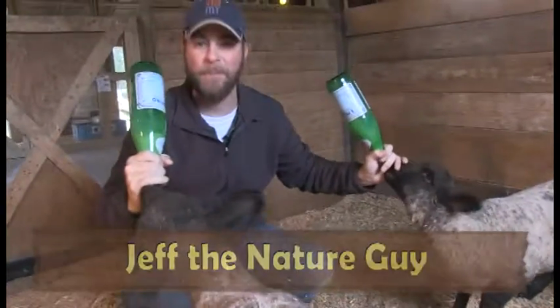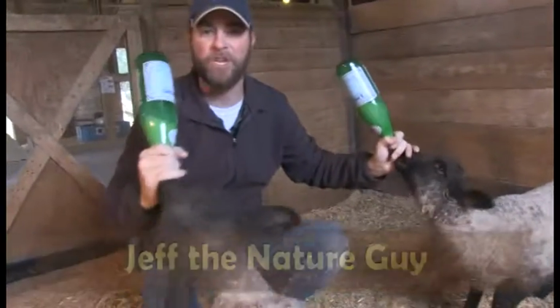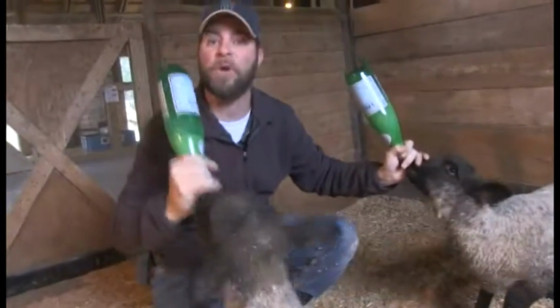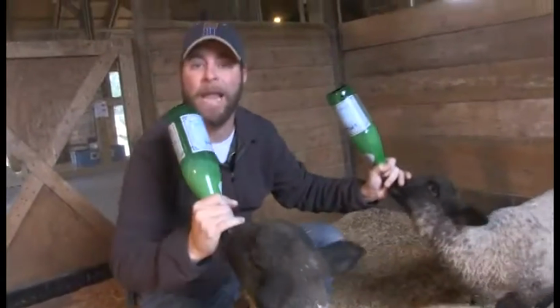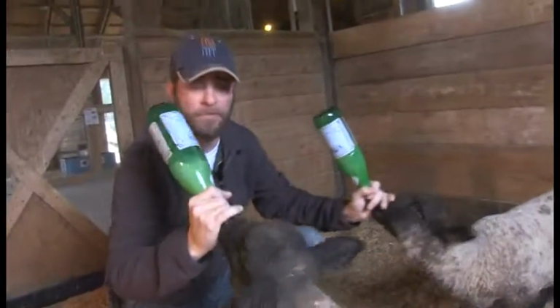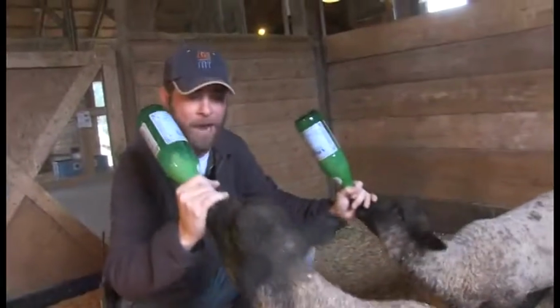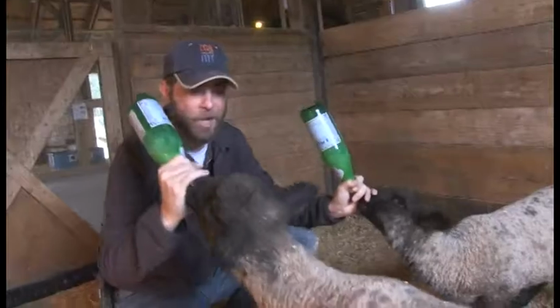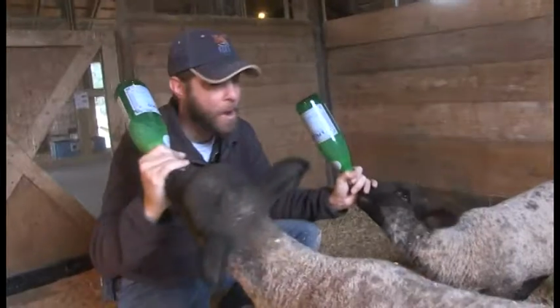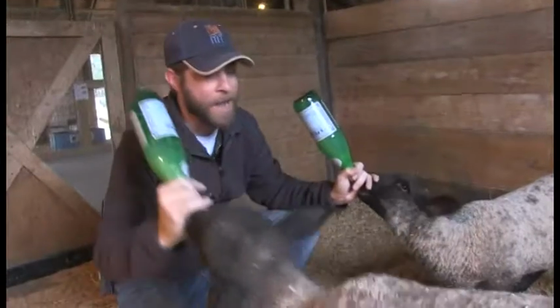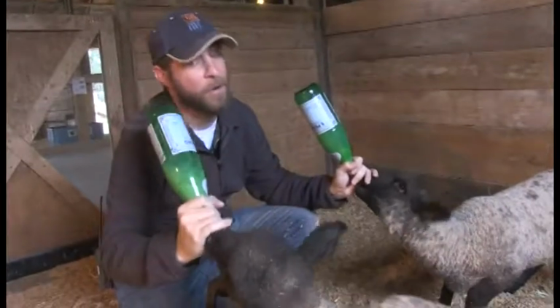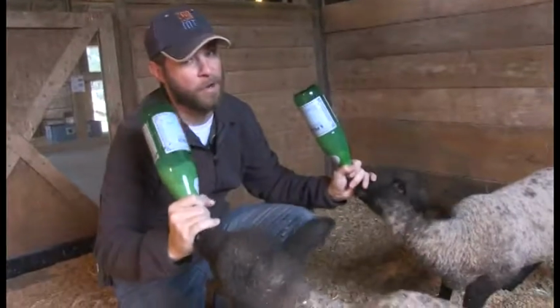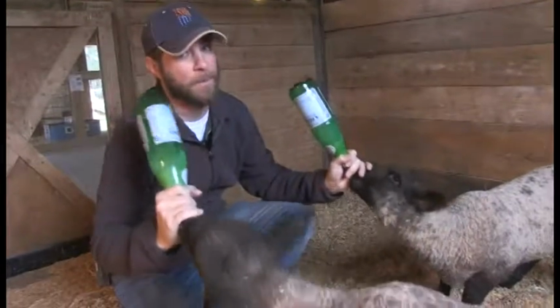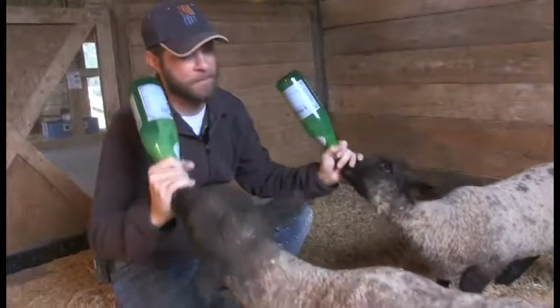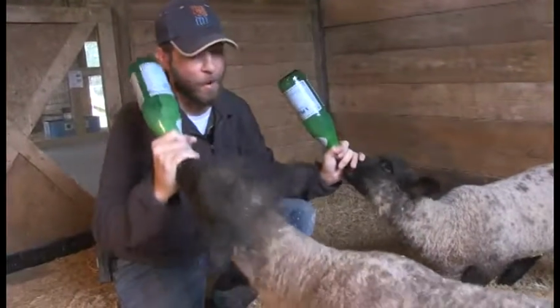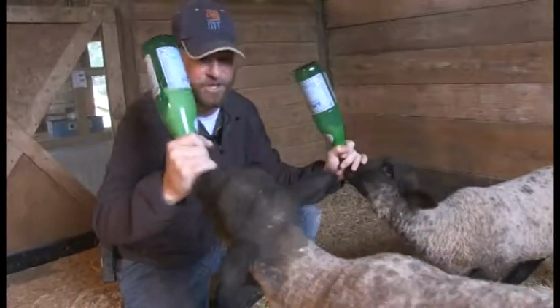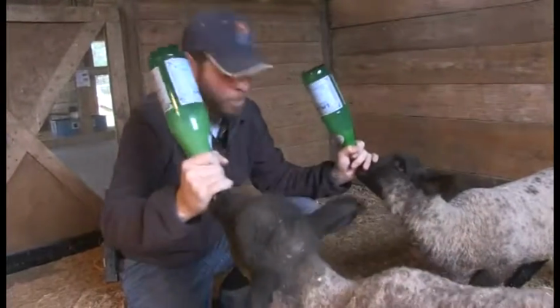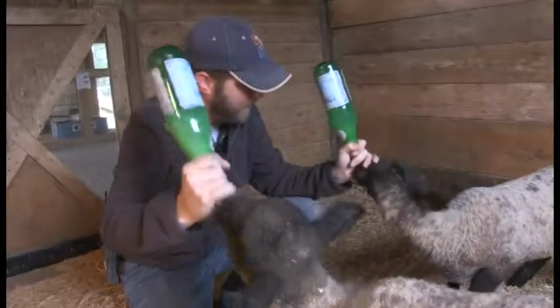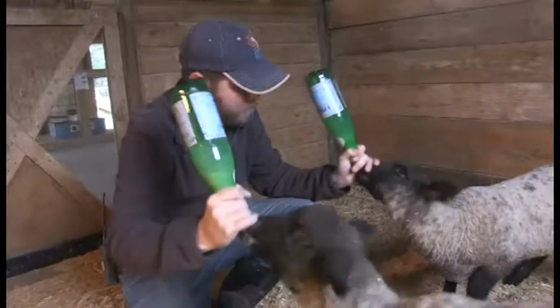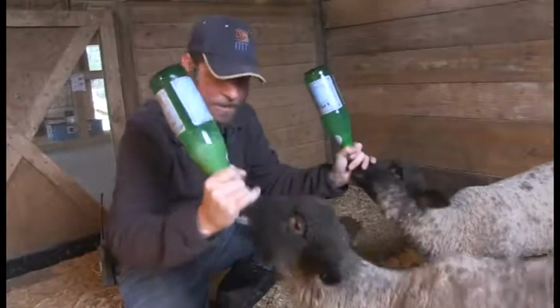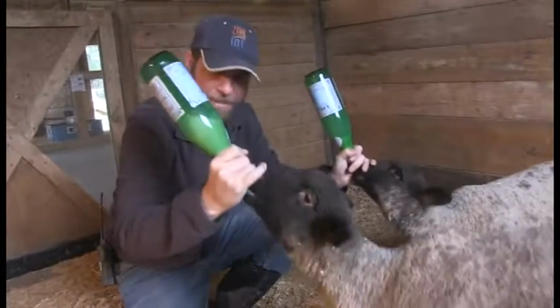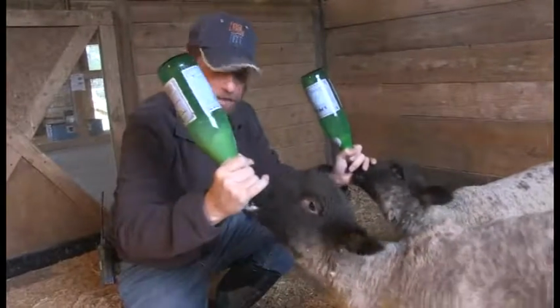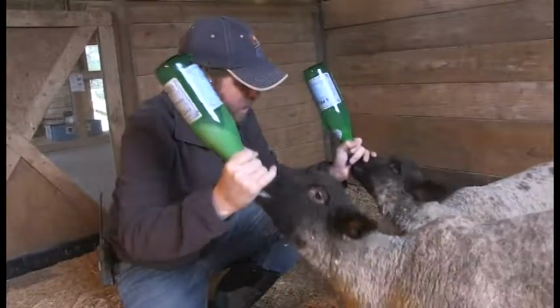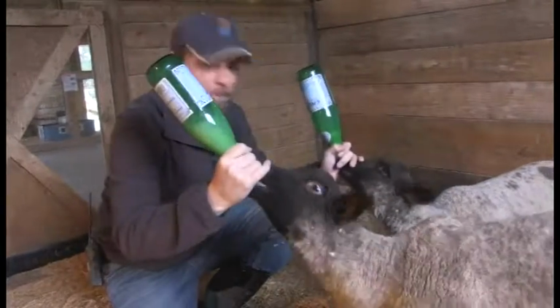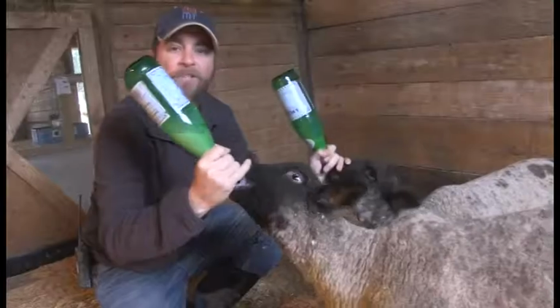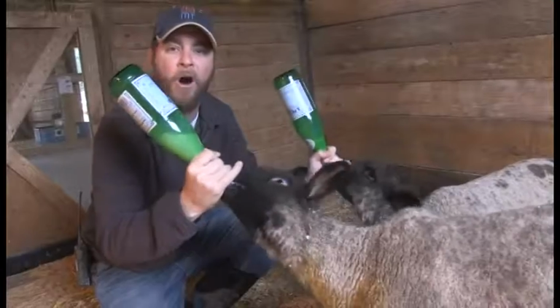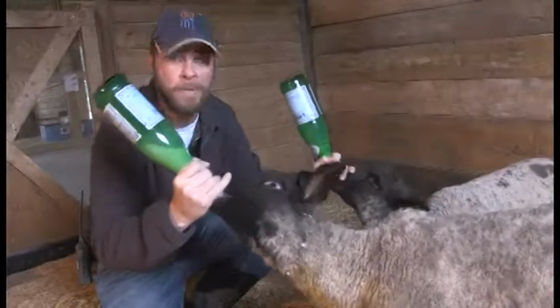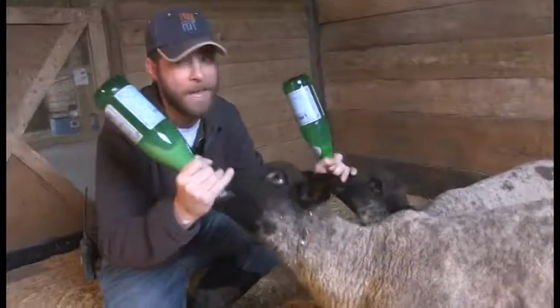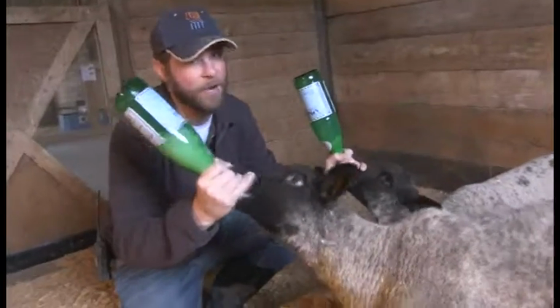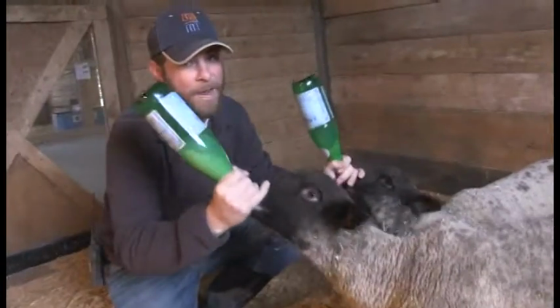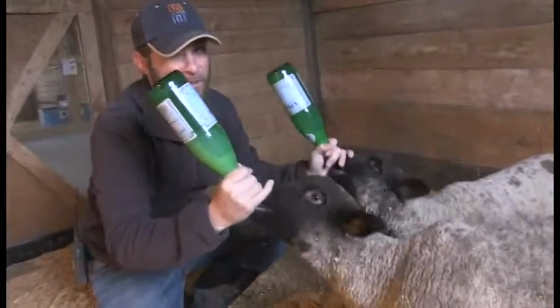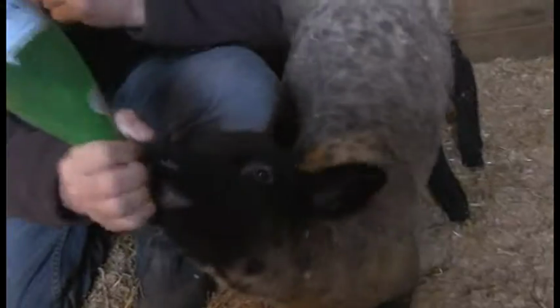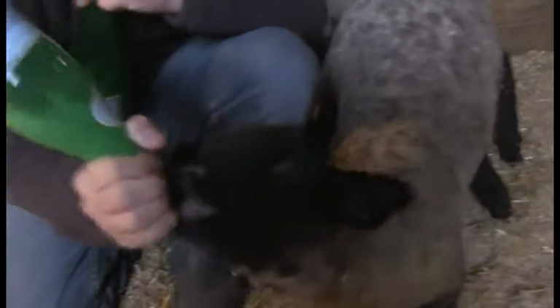Baby sheep called lambs, as you guys know, and we've talked about lambs before but such cool animals. Look at that, they are just hungry as all be — they're babies and they love that milk.